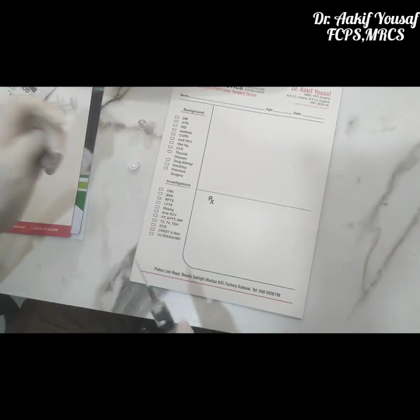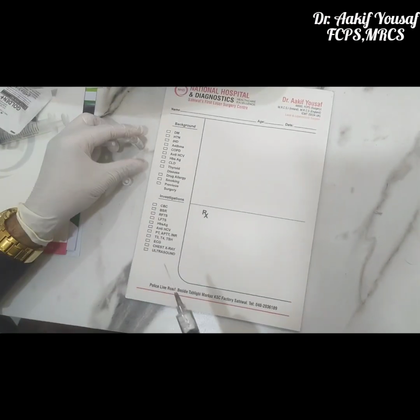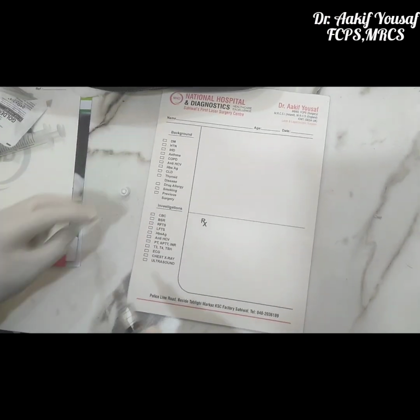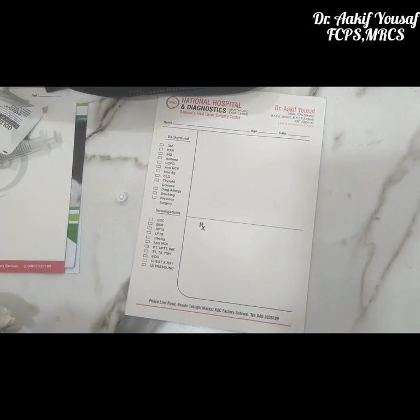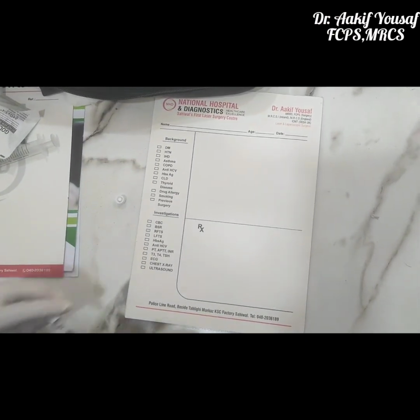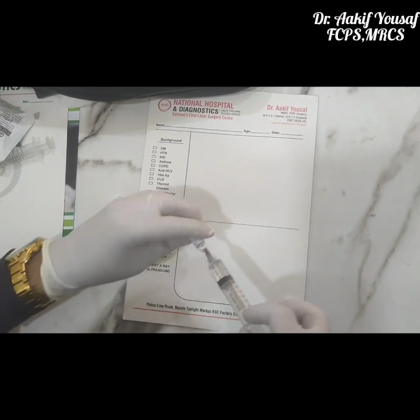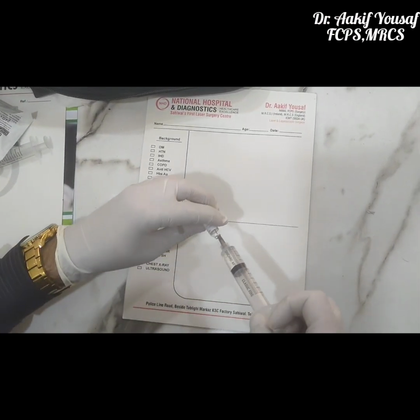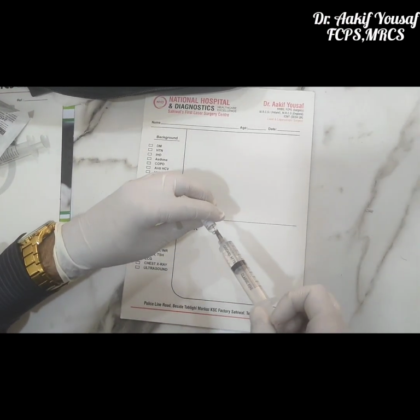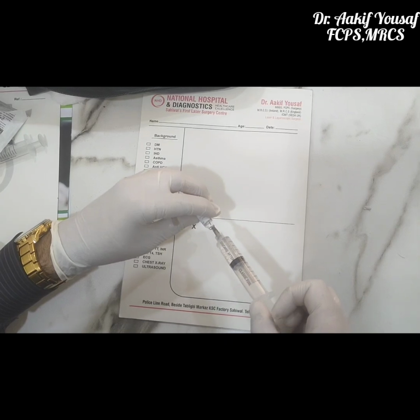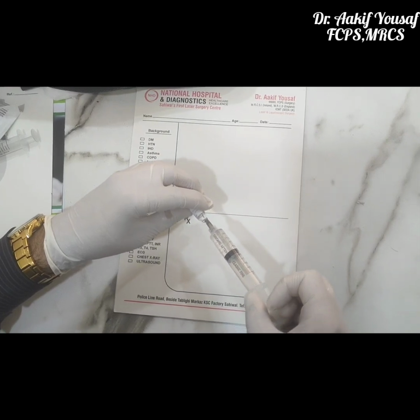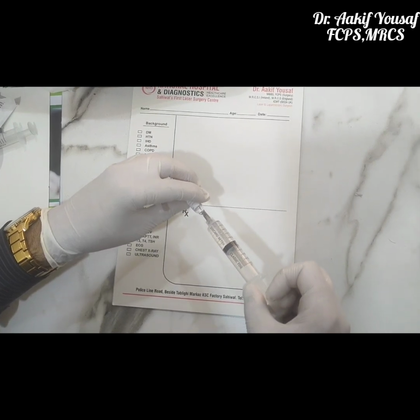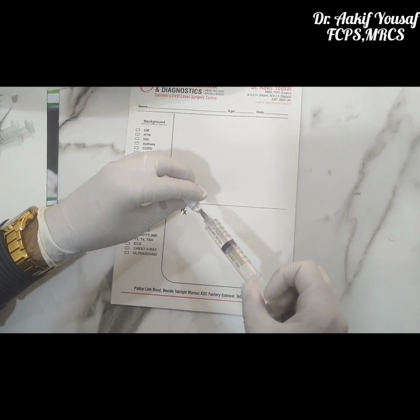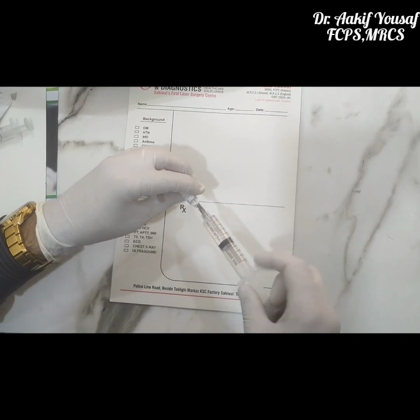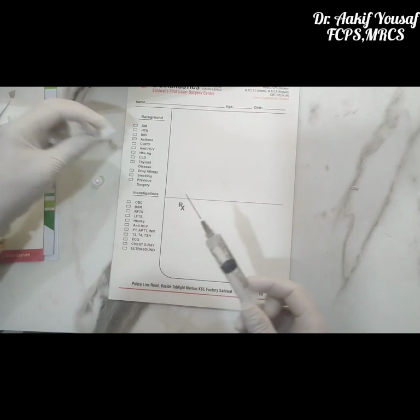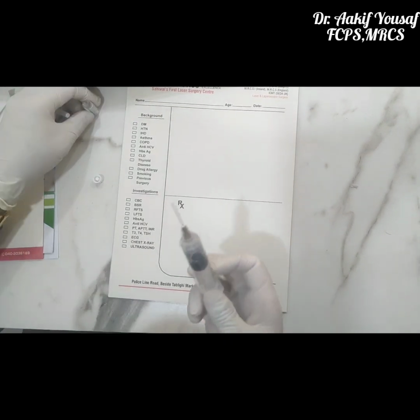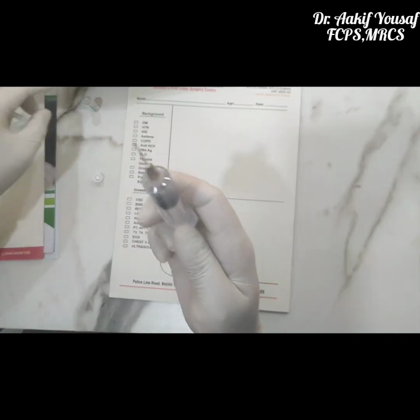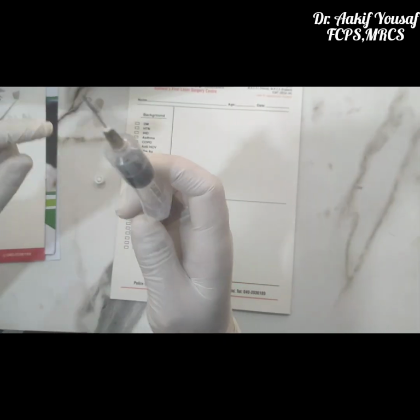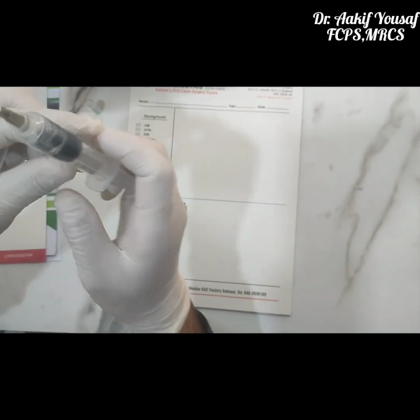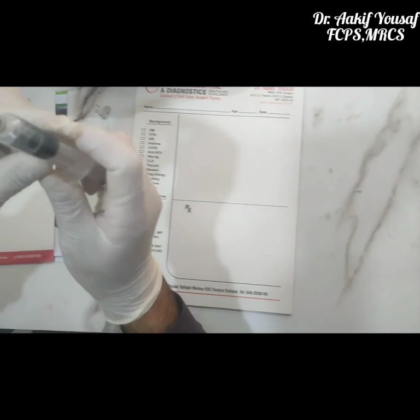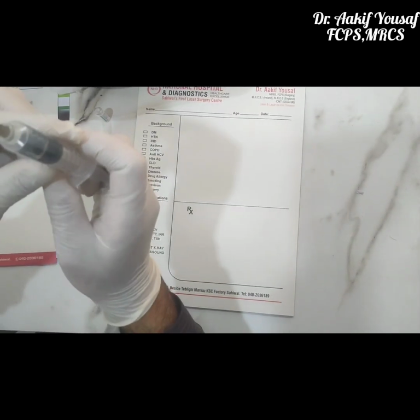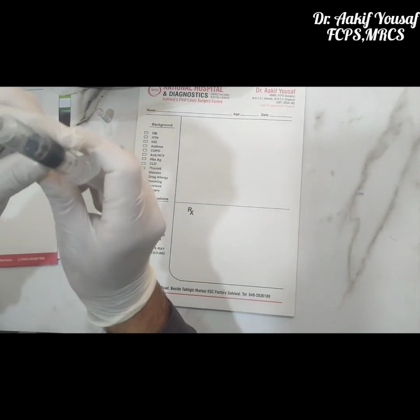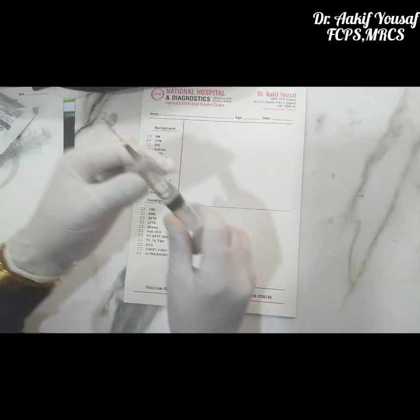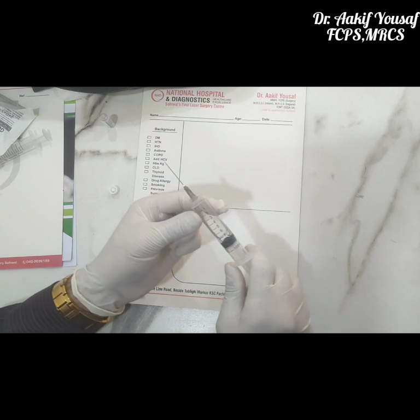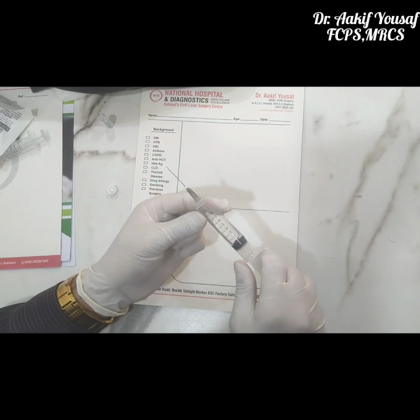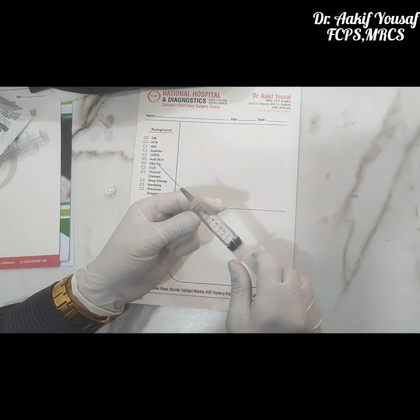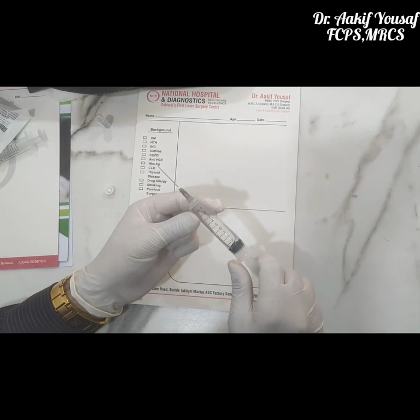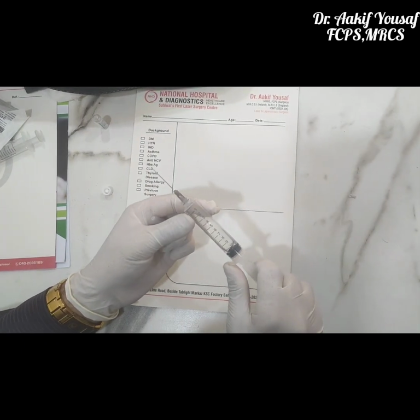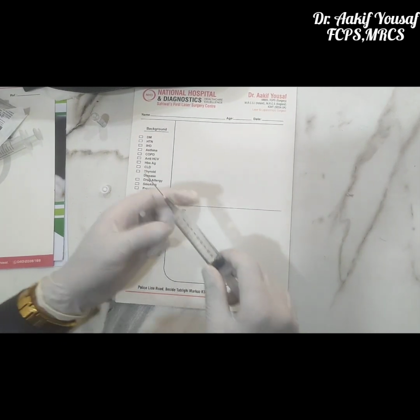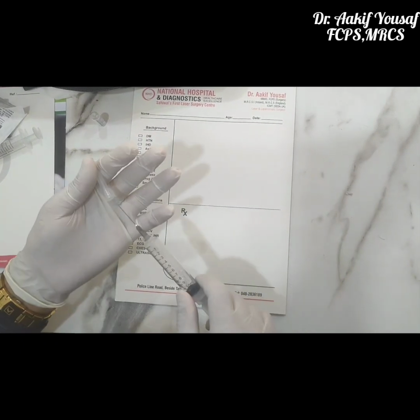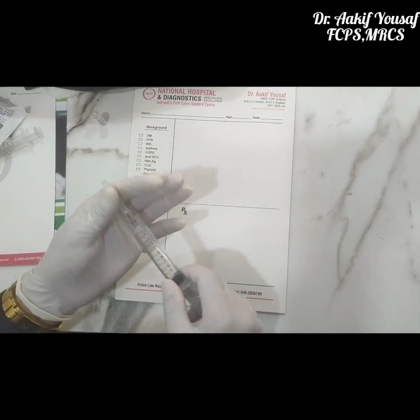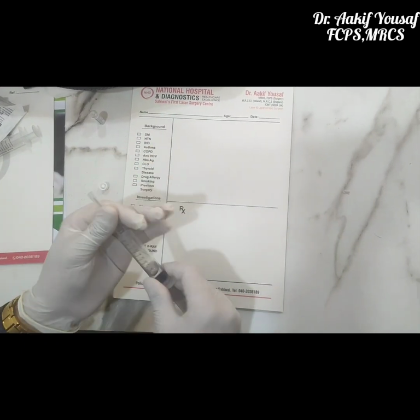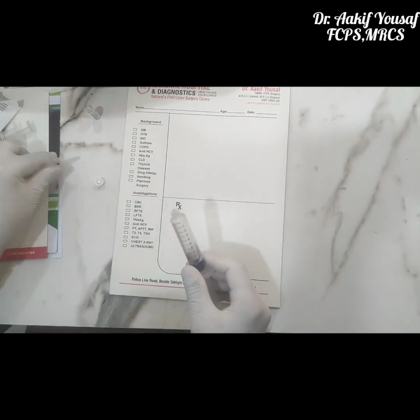So we will take one ml of the STD injection in a syringe. We will then fill up 9ml of air into the syringe to make it a total of 10ml.